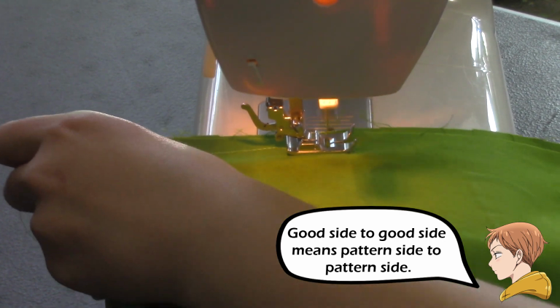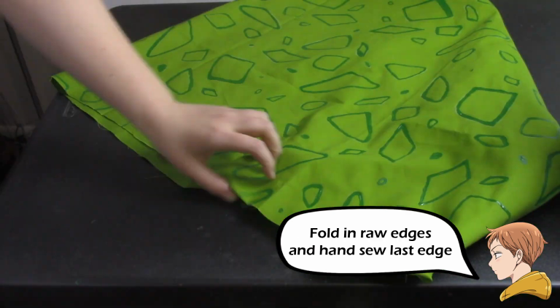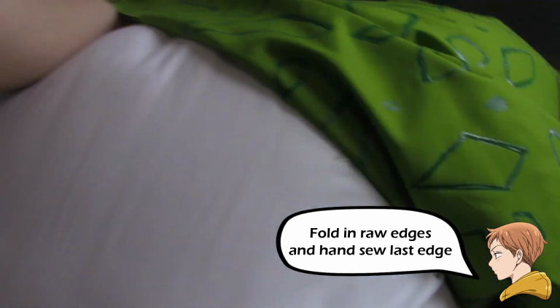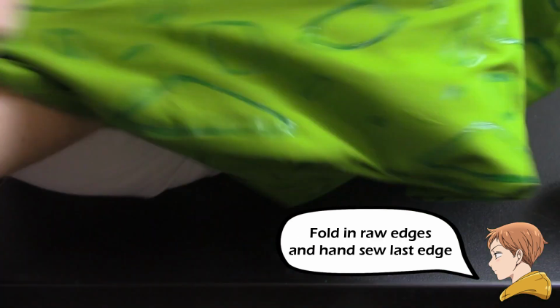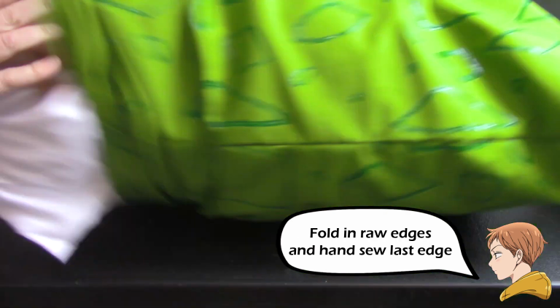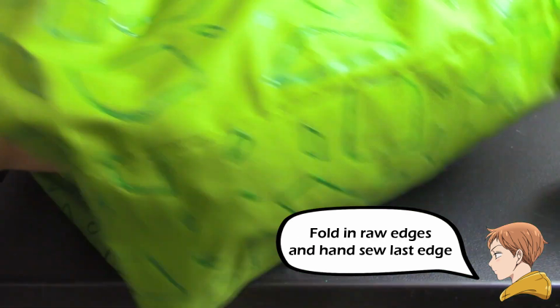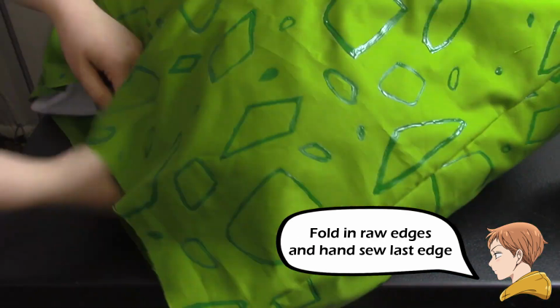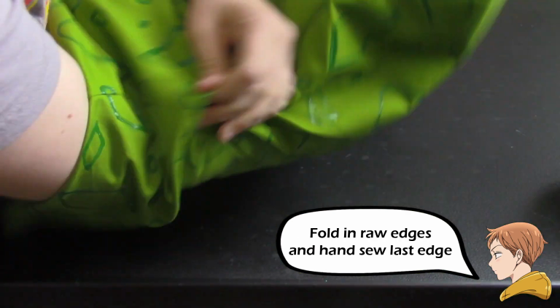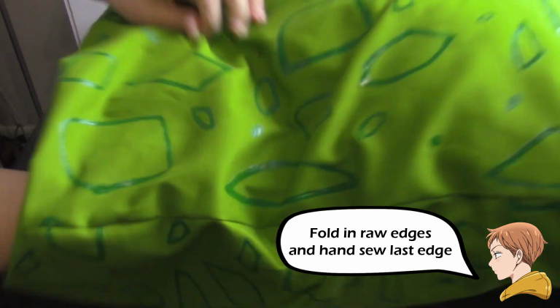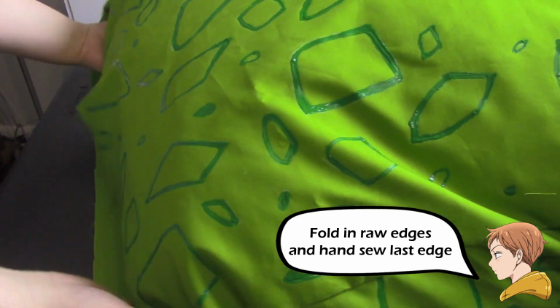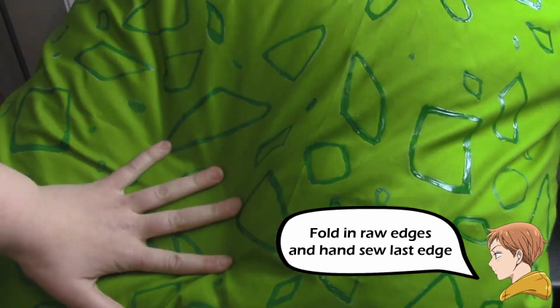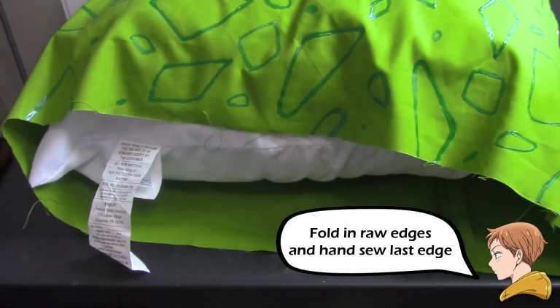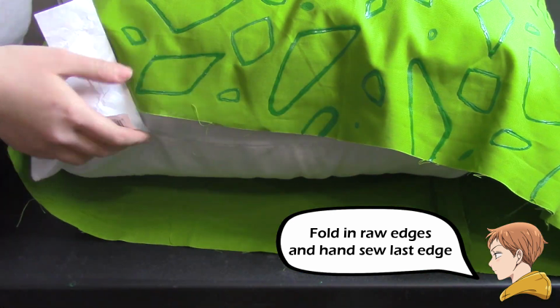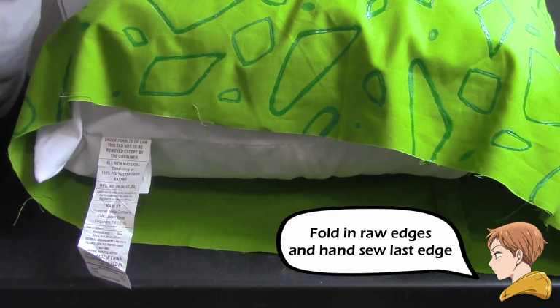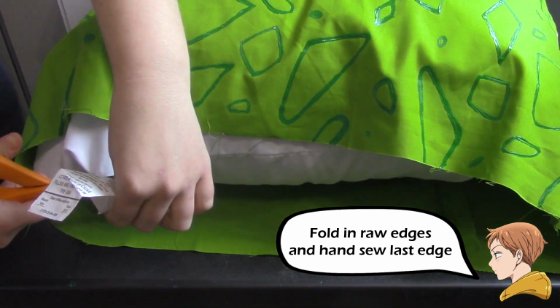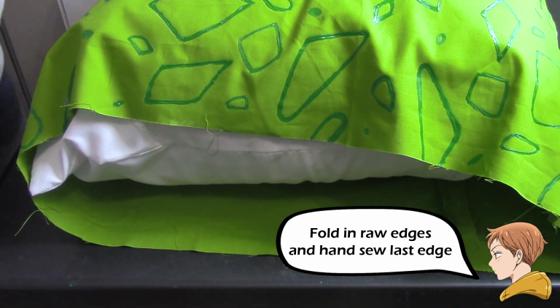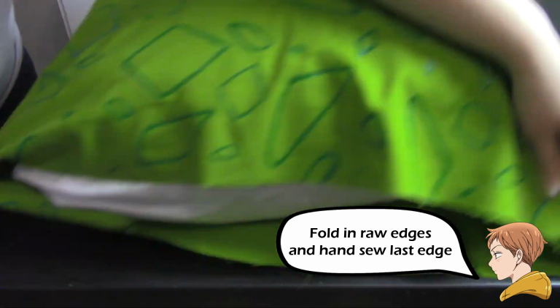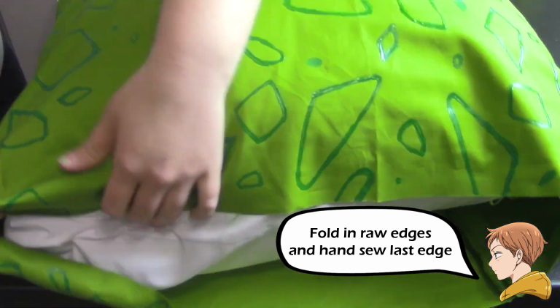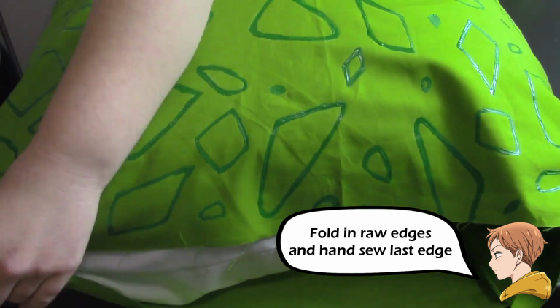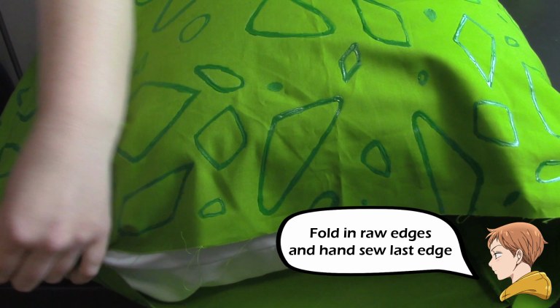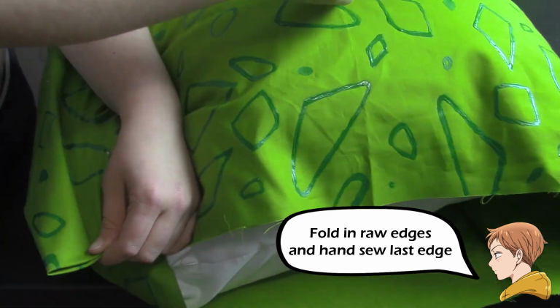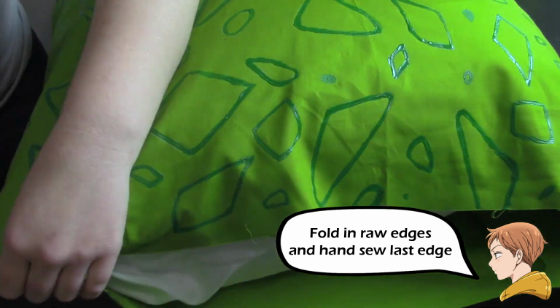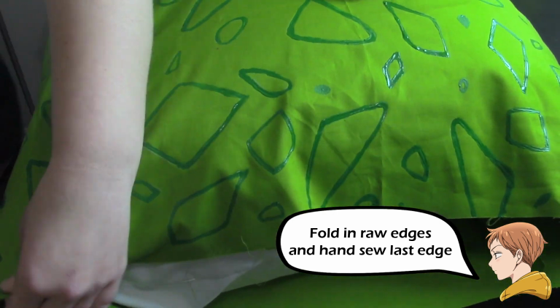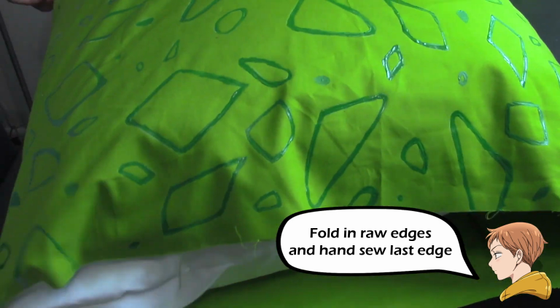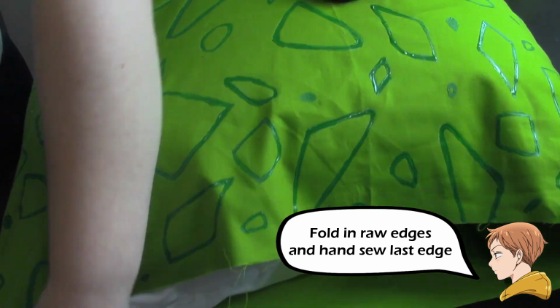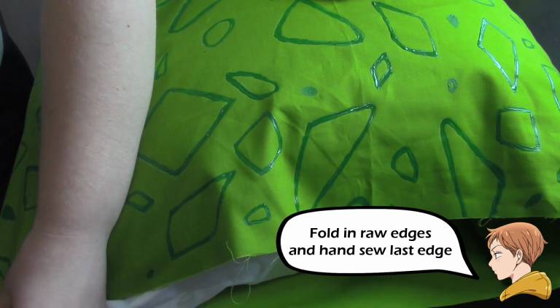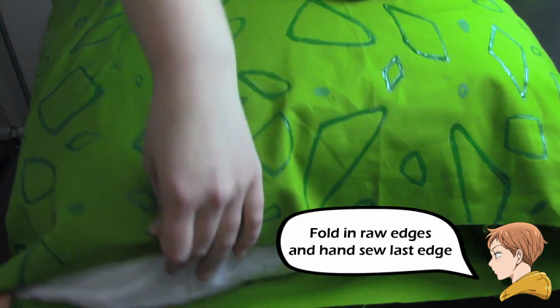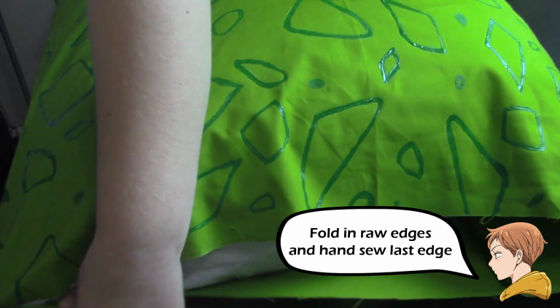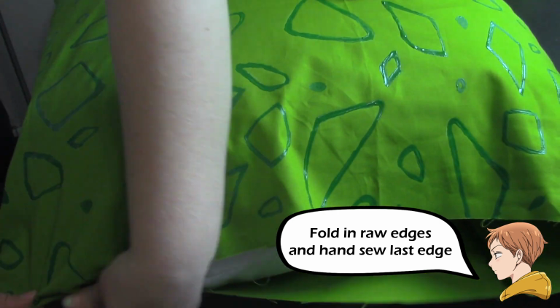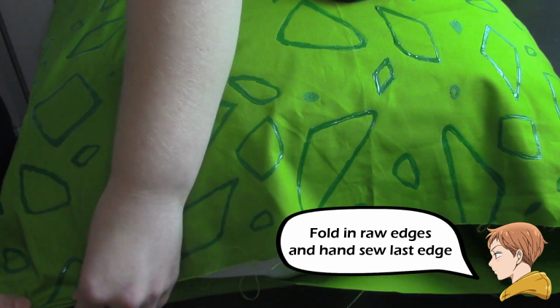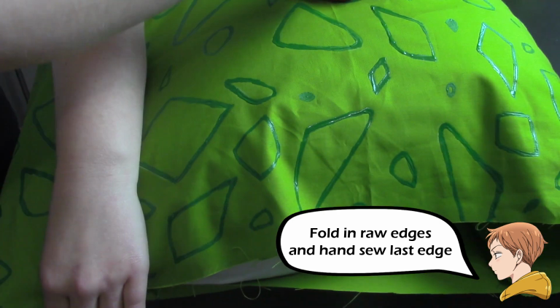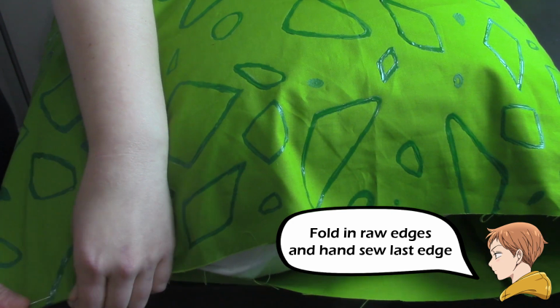Then once it's finished, go ahead and turn it right side out. Add your pillow — I cut off my tag here. I folded the raw edges inward, pinned that, and then sewed it together.